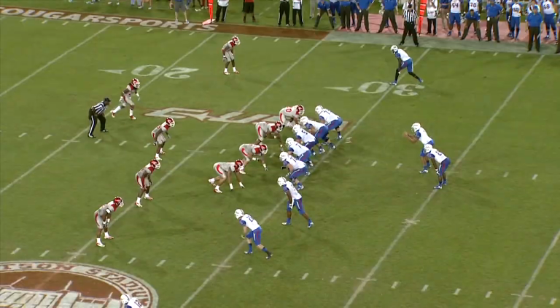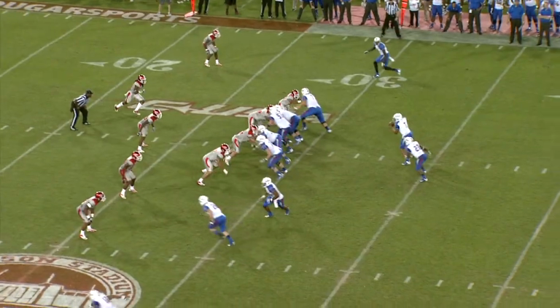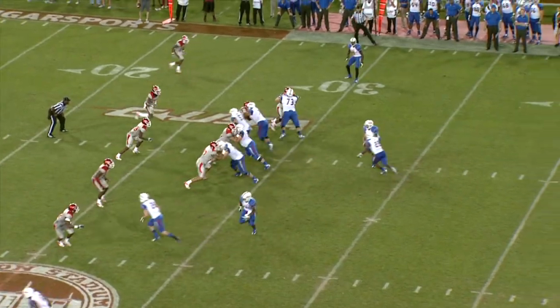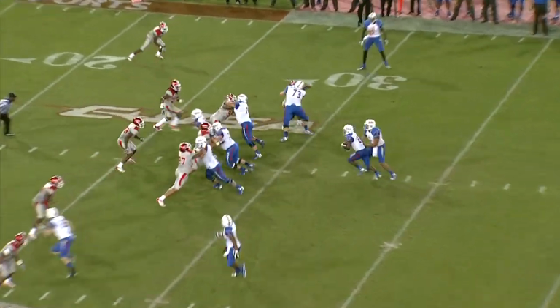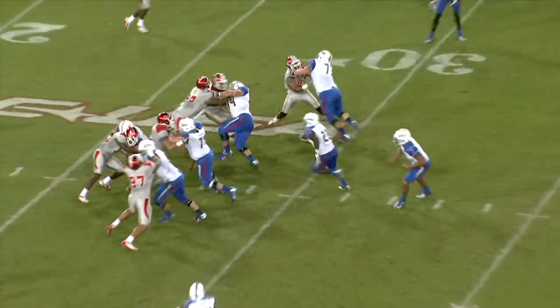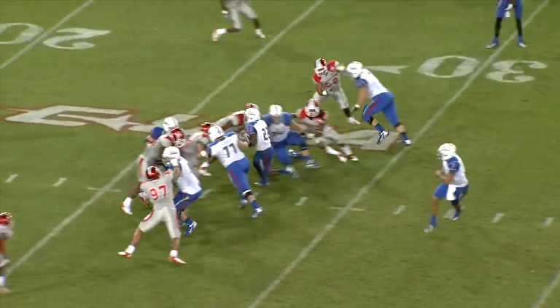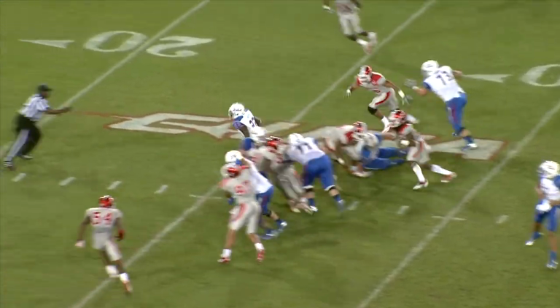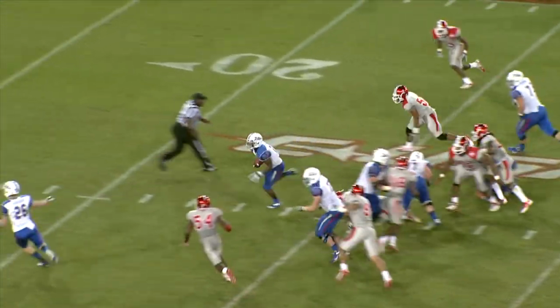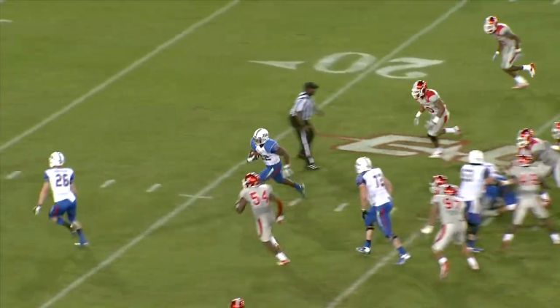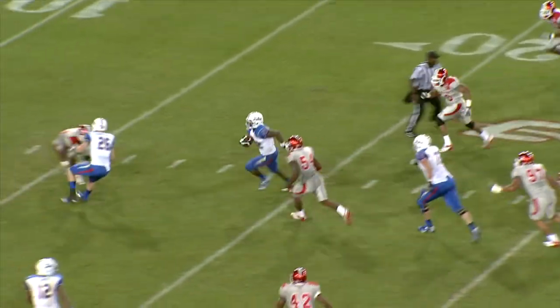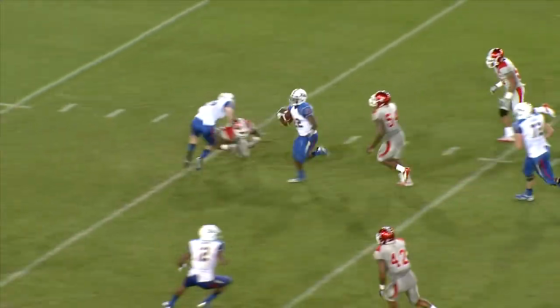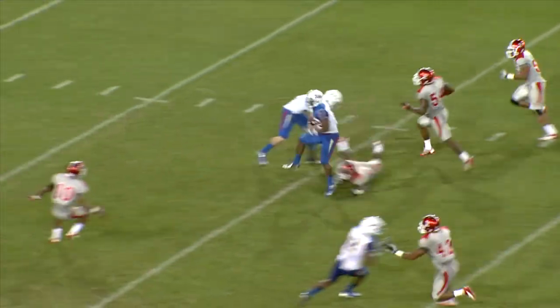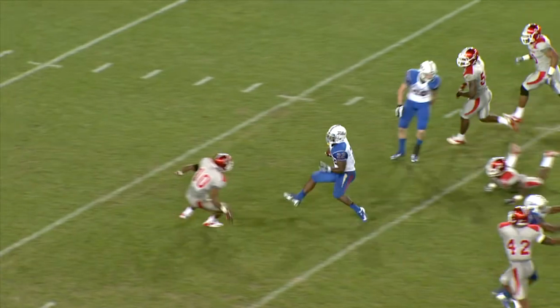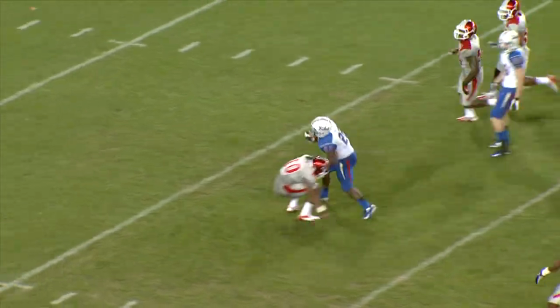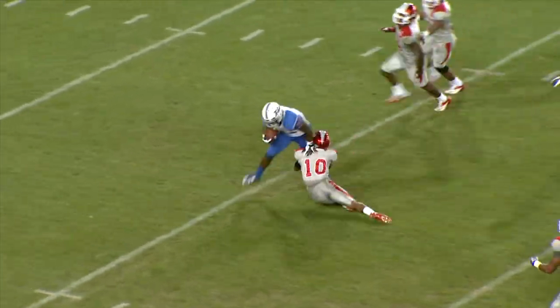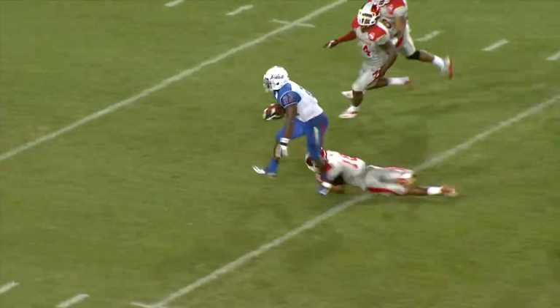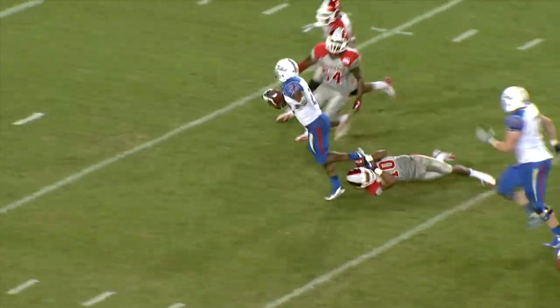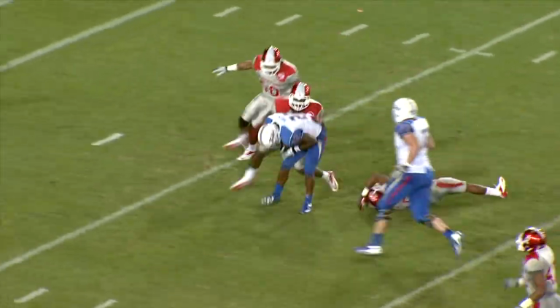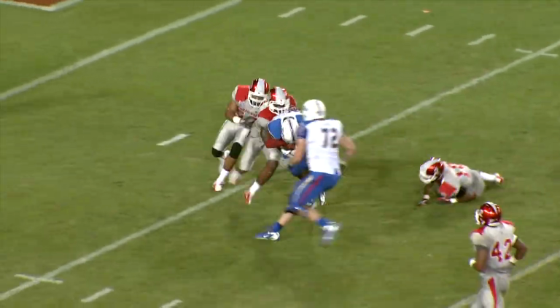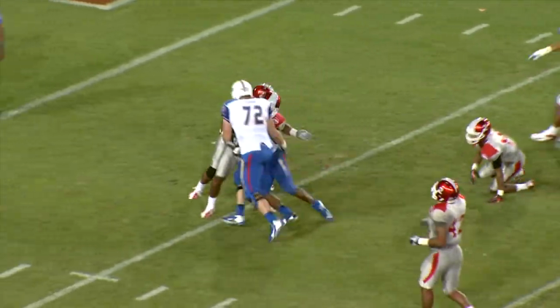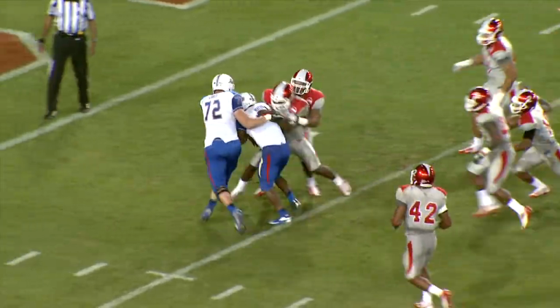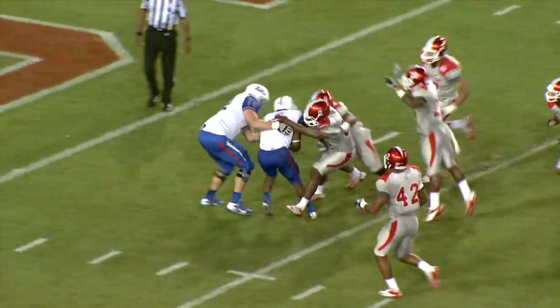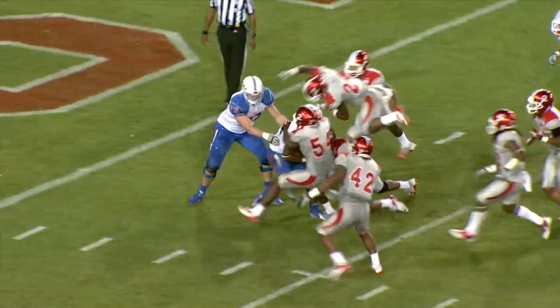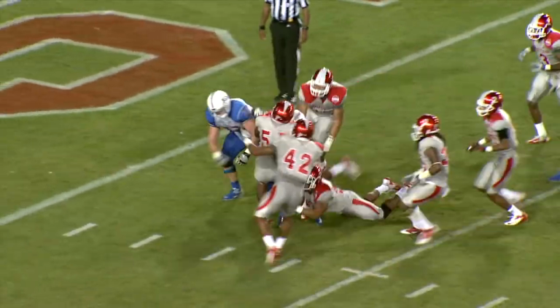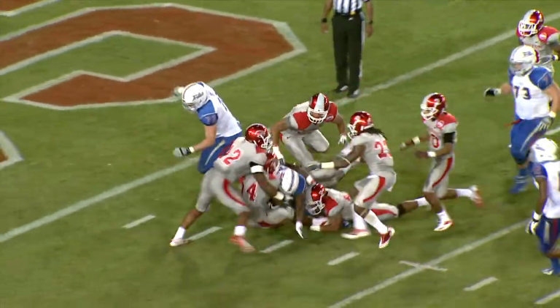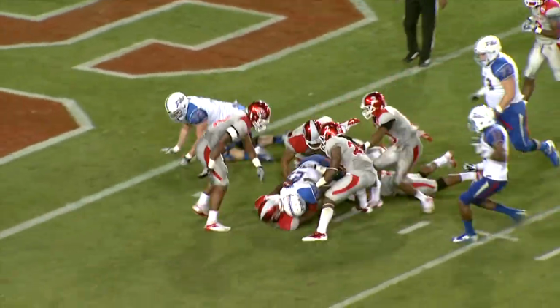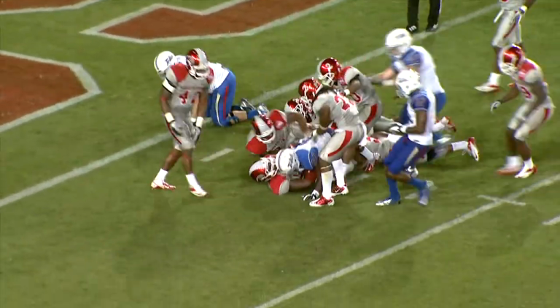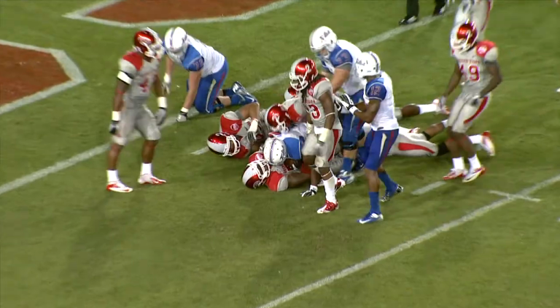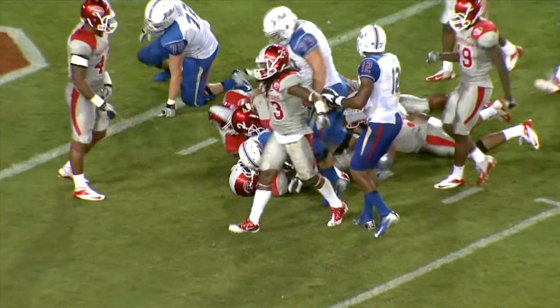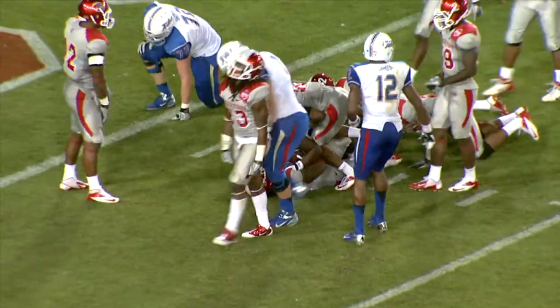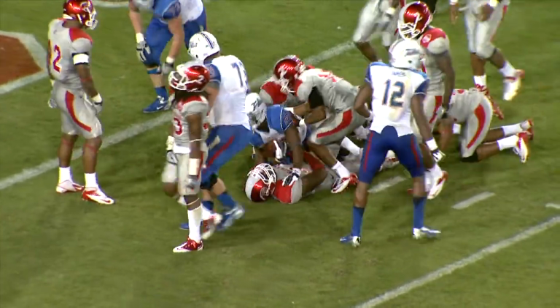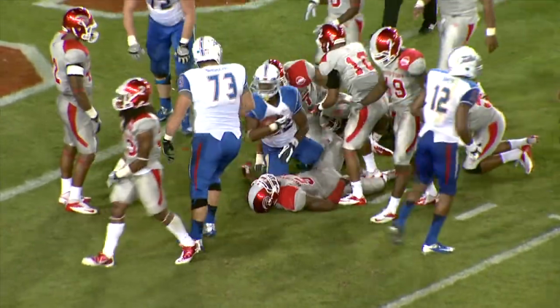Green out of the shotgun, has the snap, hands it off up the middle, big hole, Trey Watts, 25-20, 15 to the 10. He's inside the 10, lunging. A guy has him on the ankle, he breaks that tackle to the 5, and now down to the 3-yard line.